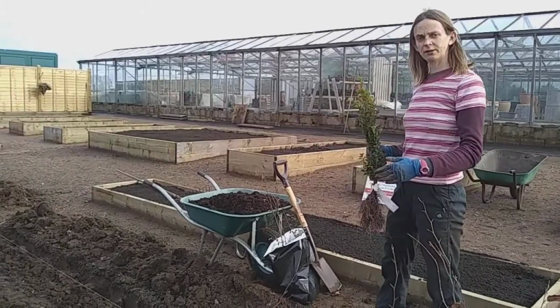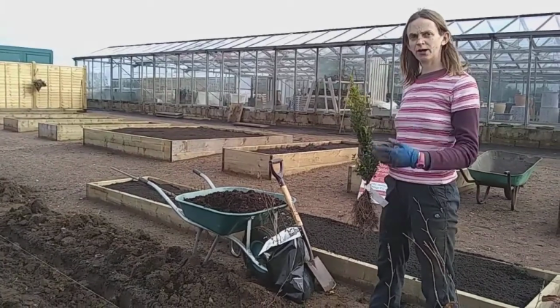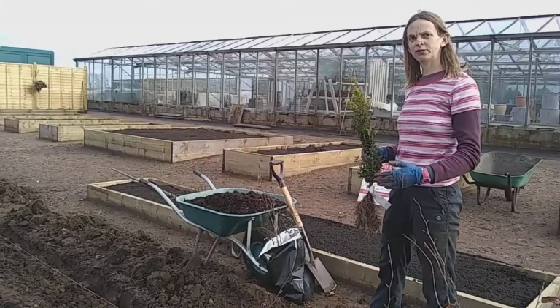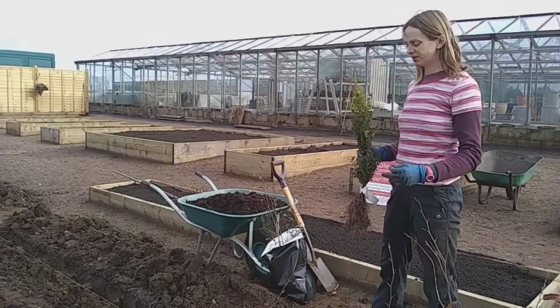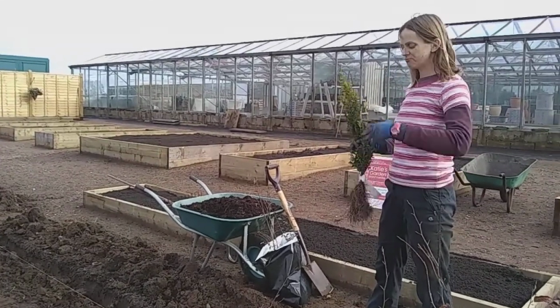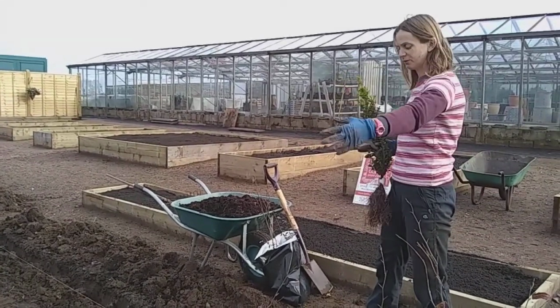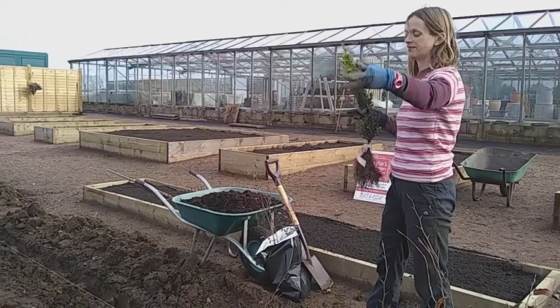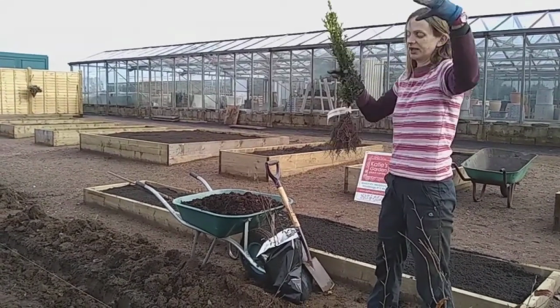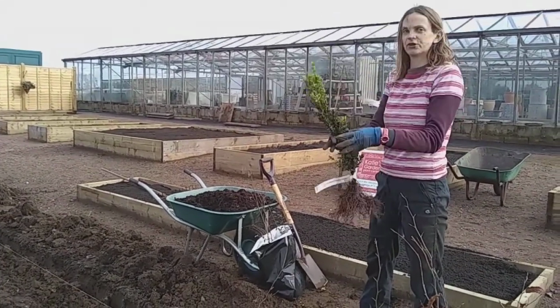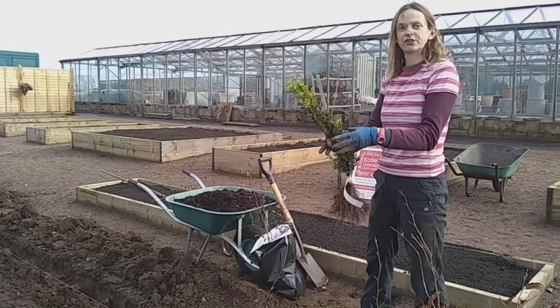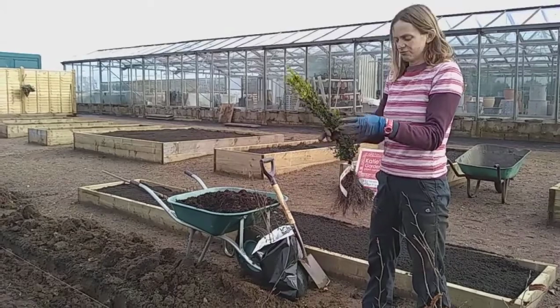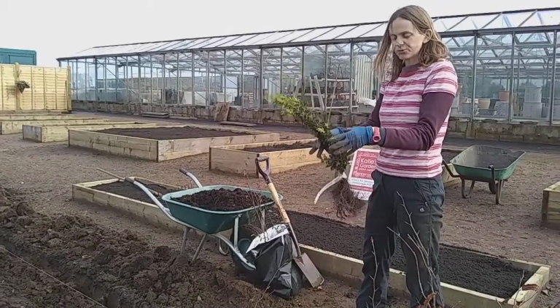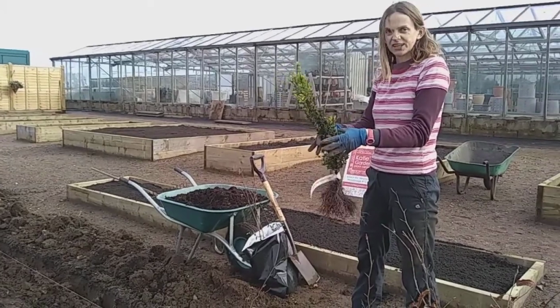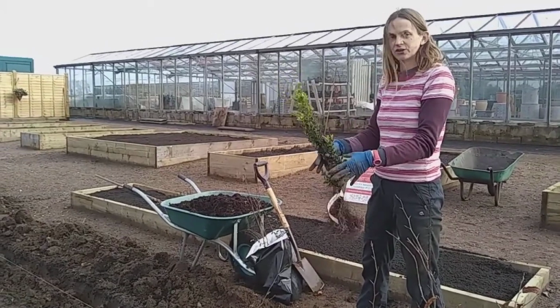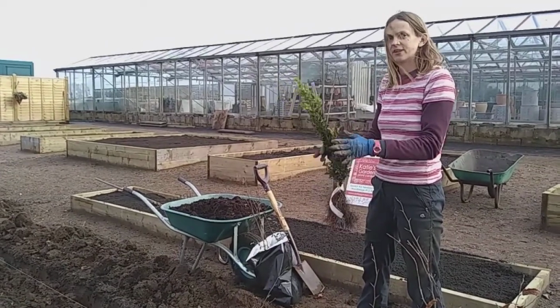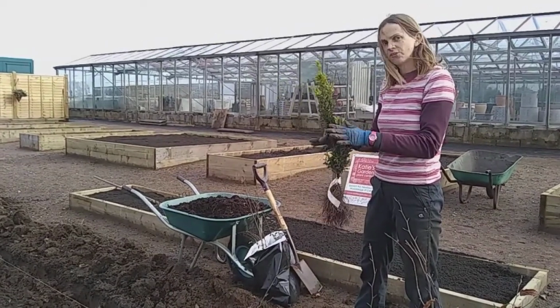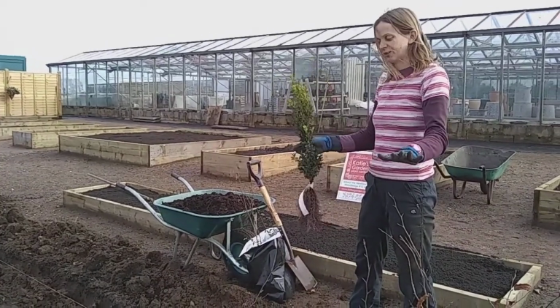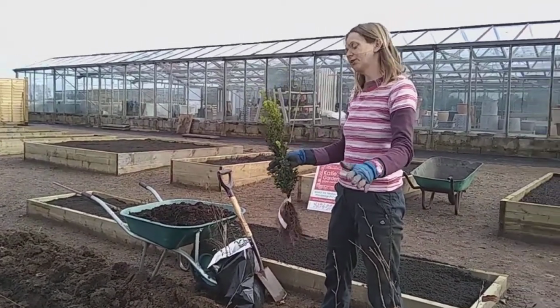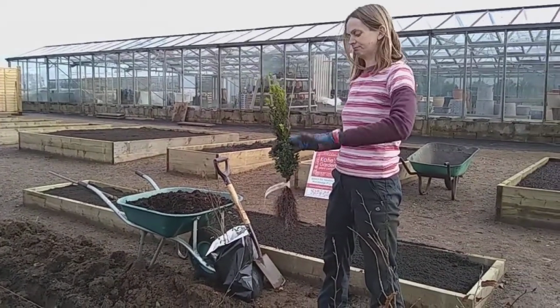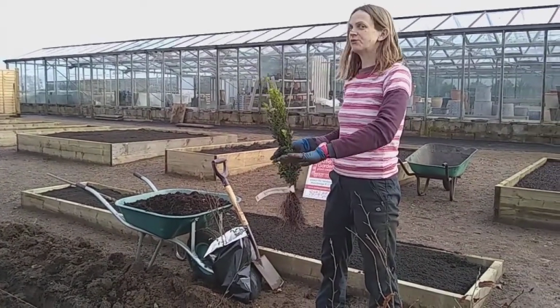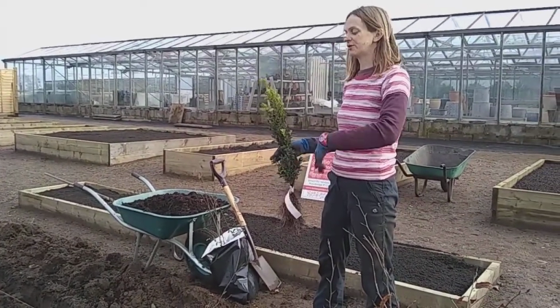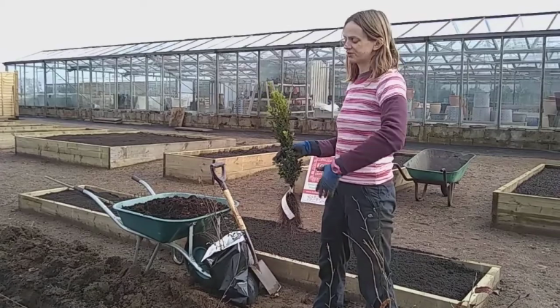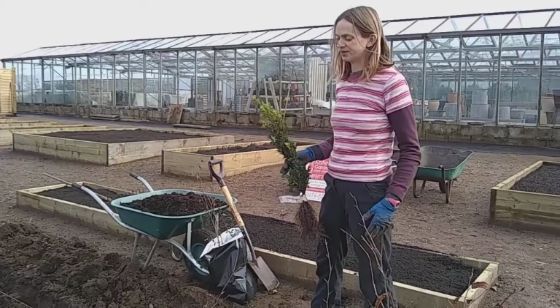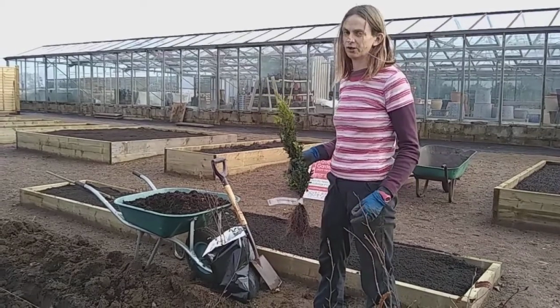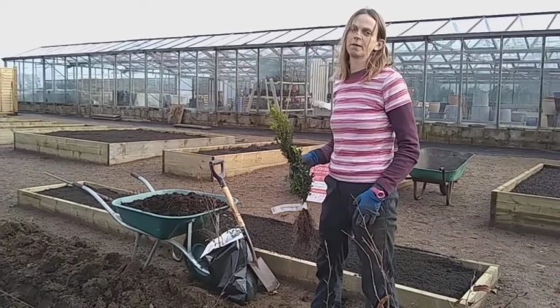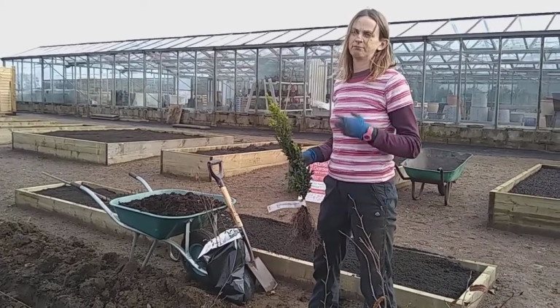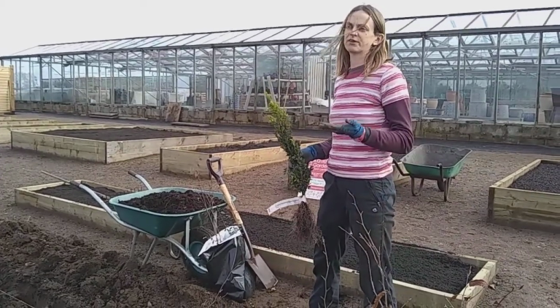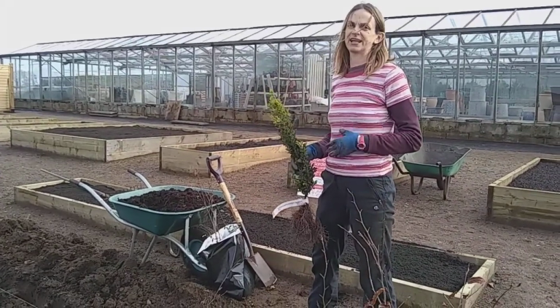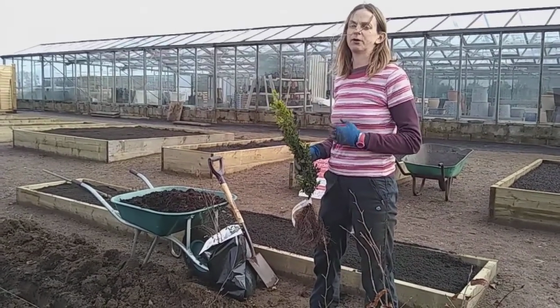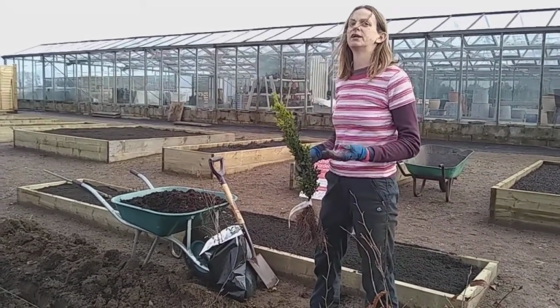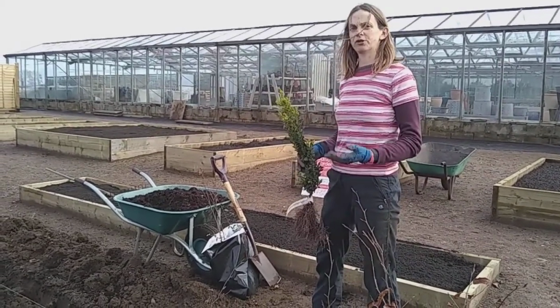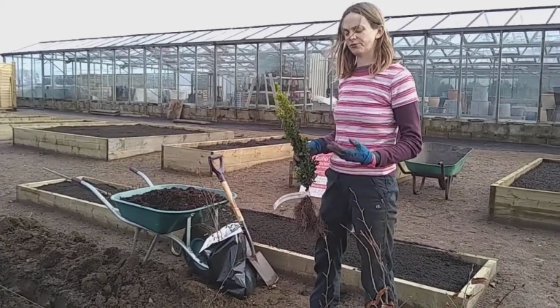You don't want to go overboard with the compost, because if you've got really poor soil and then you're putting loads of goodness right there, the roots just want to stay in that spot. You want the roots to spread out, so don't give them too much — just a little bit to help them along. There are also other things you can add, like bone meal and mycorrhizal fungi.